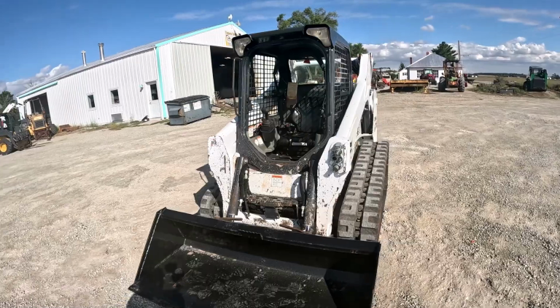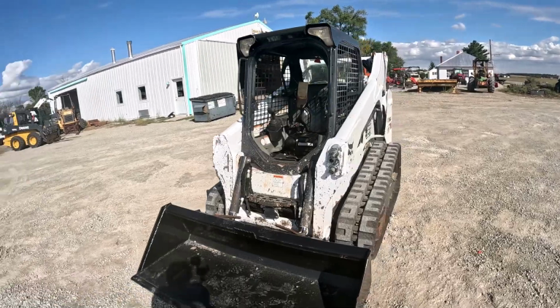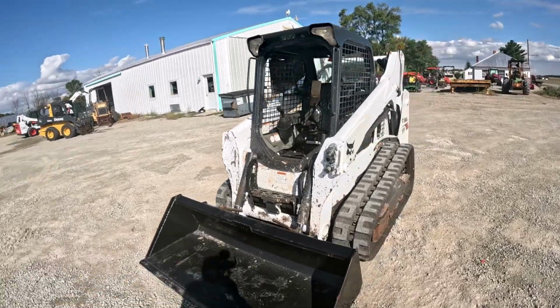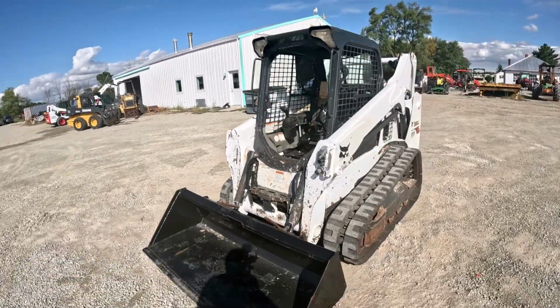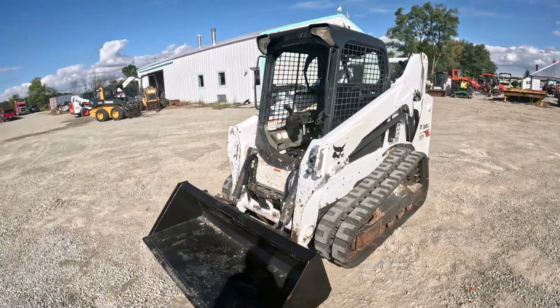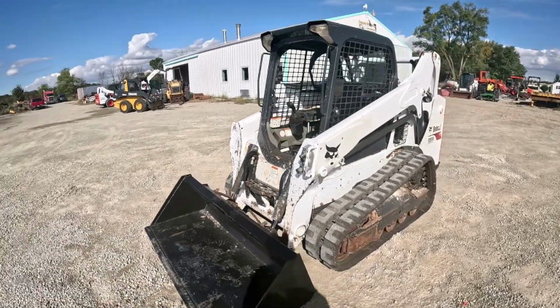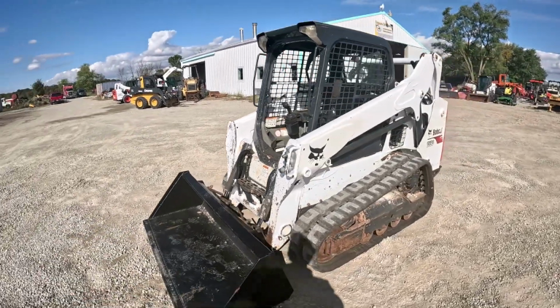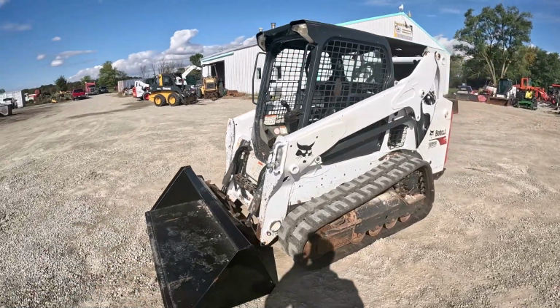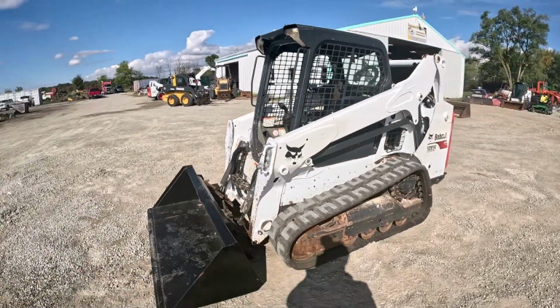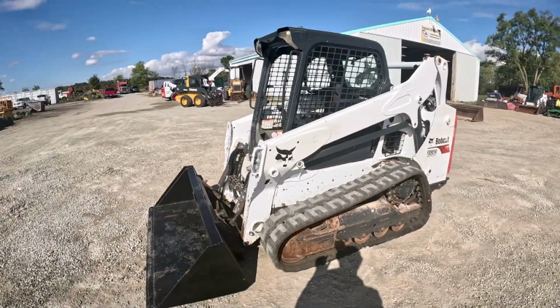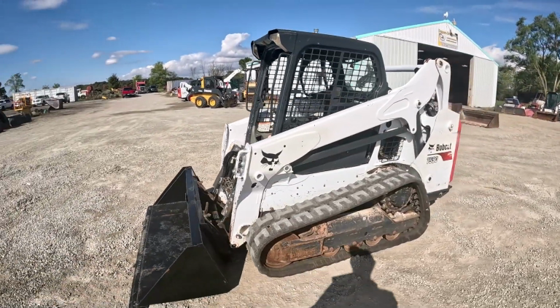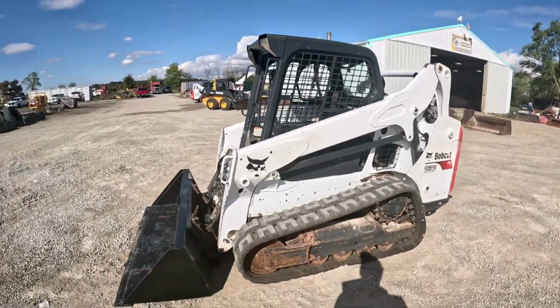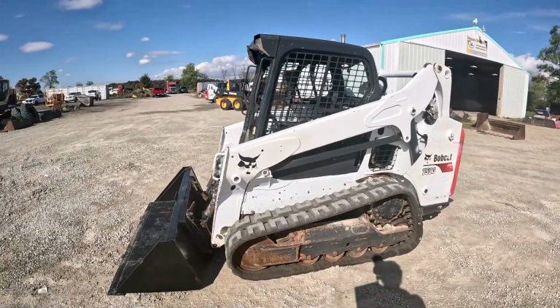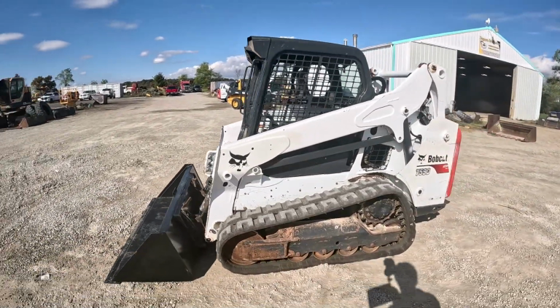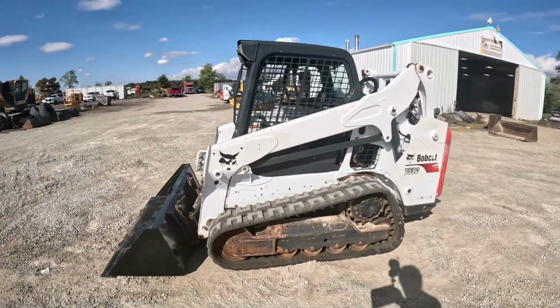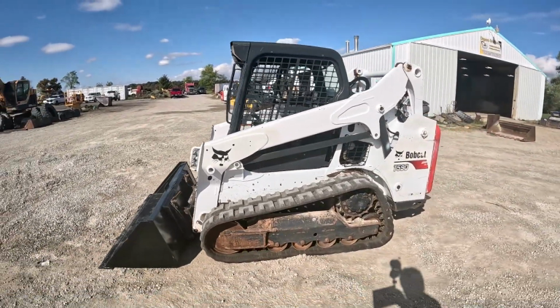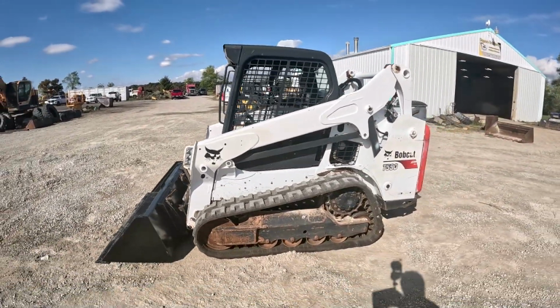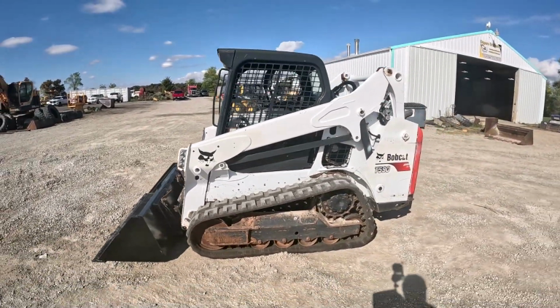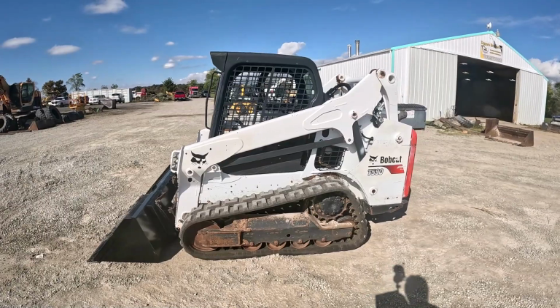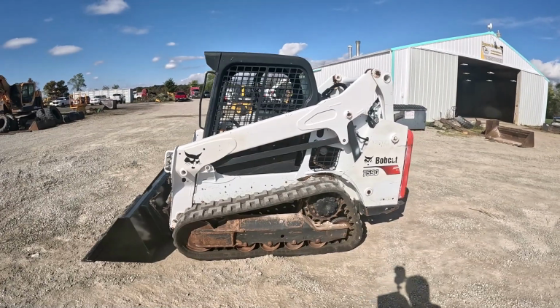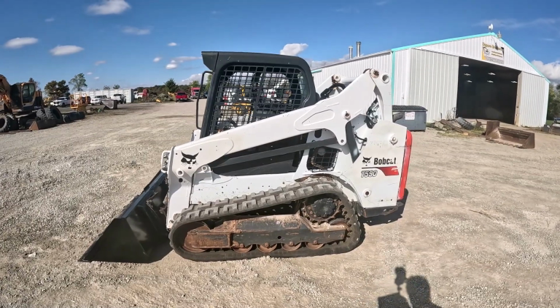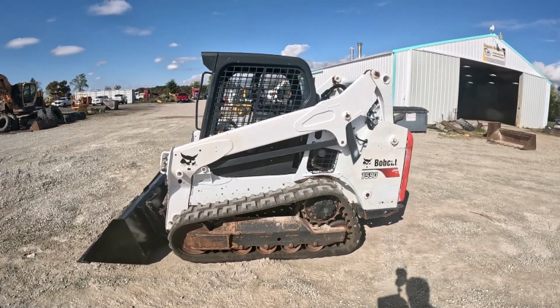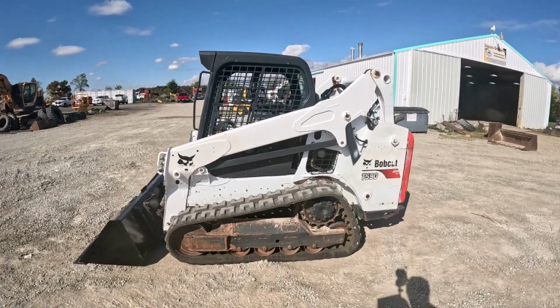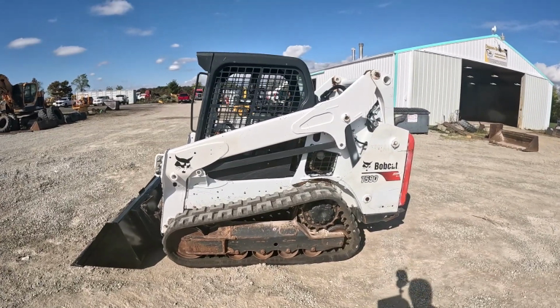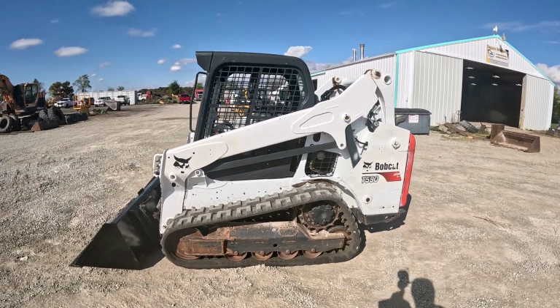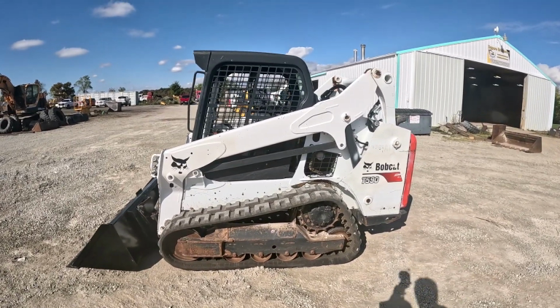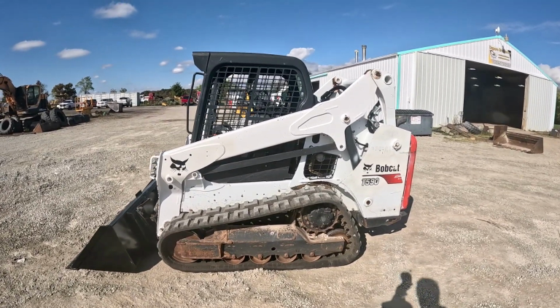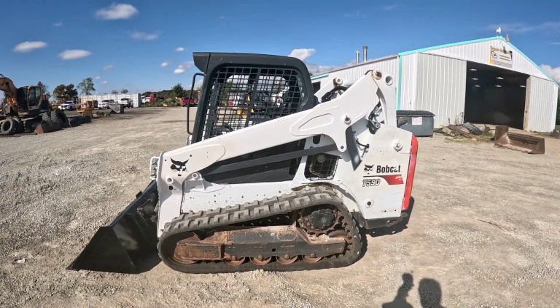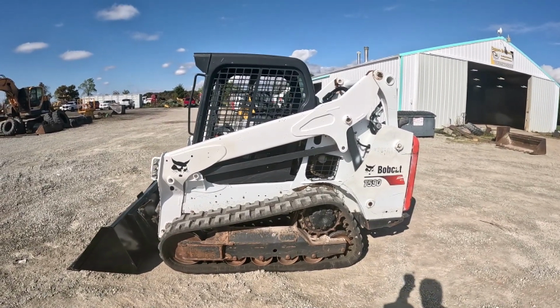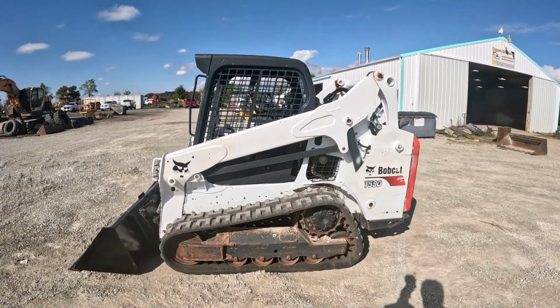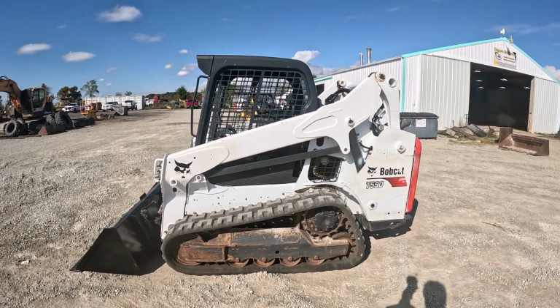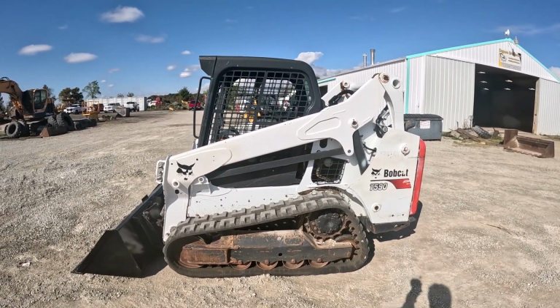This one is a 2018 Bobcat T590 with 1,893 hours. We'll get right into the operational video.